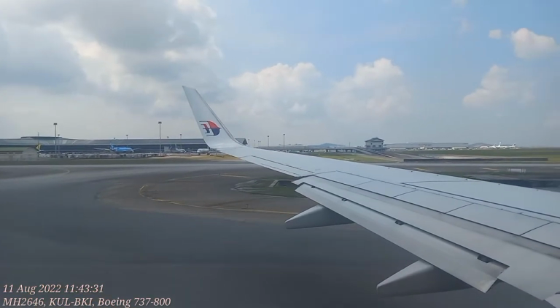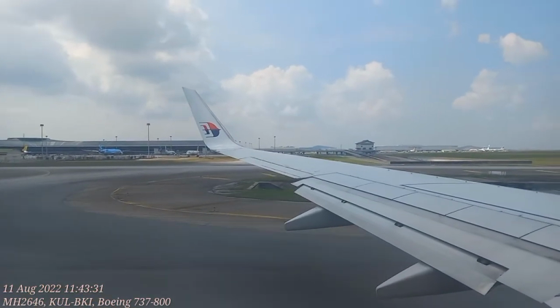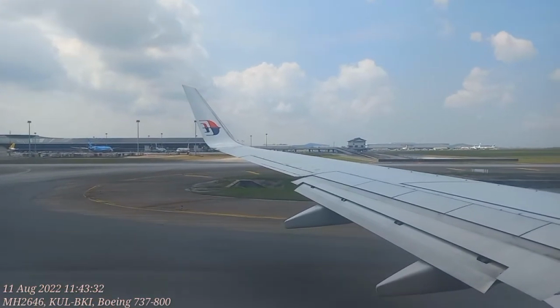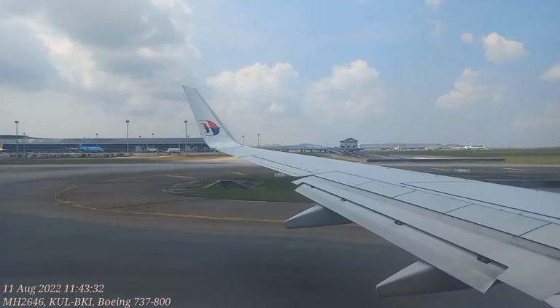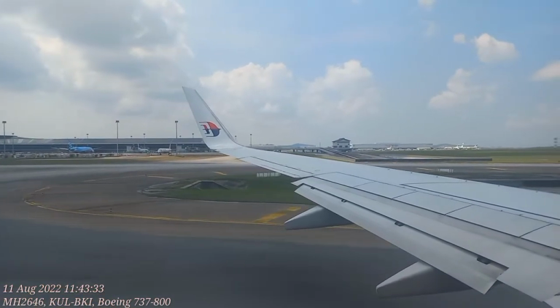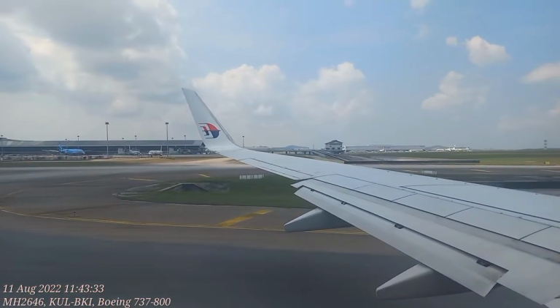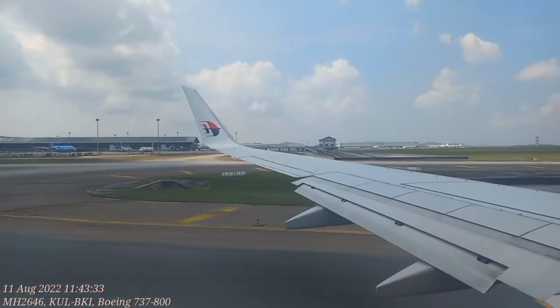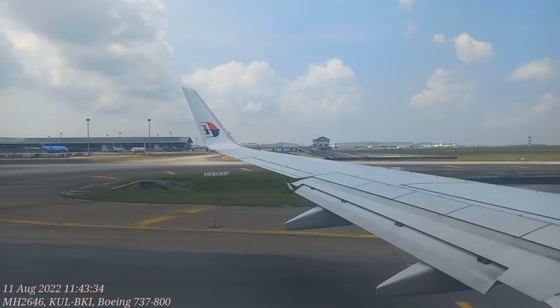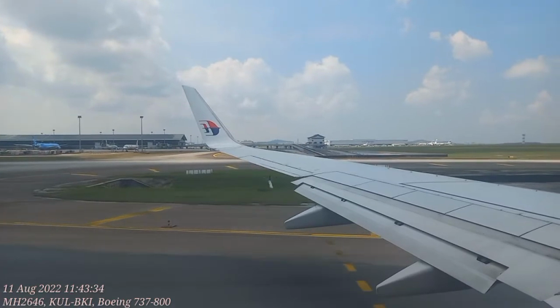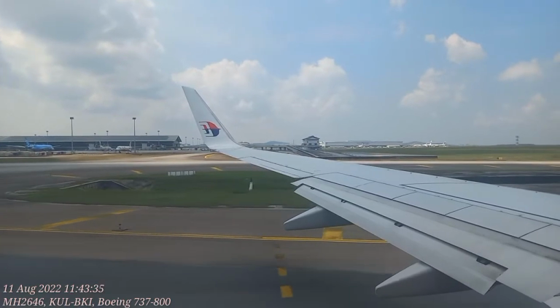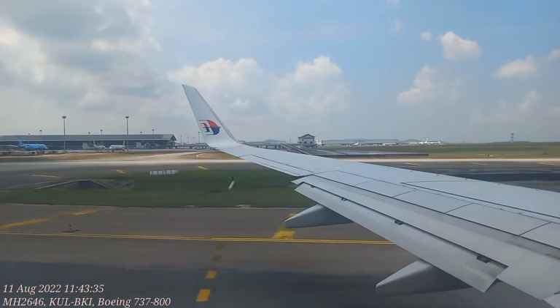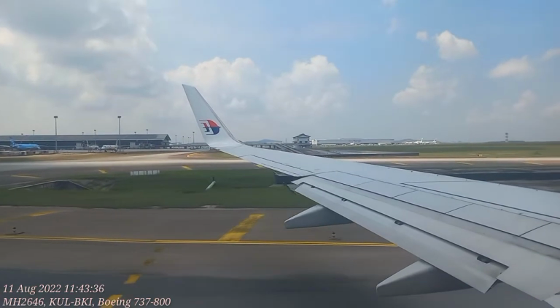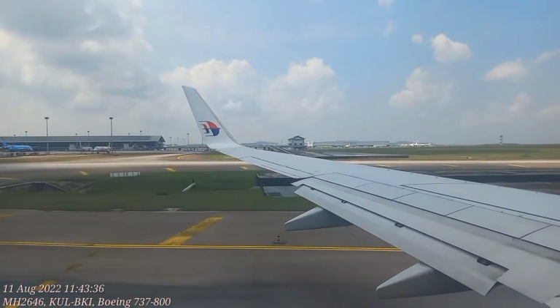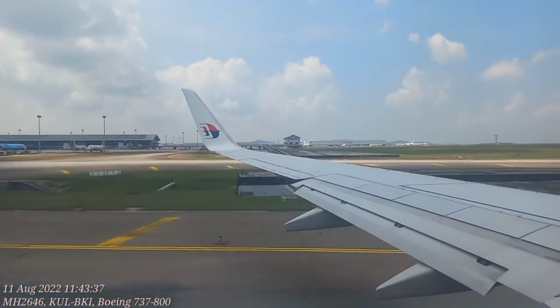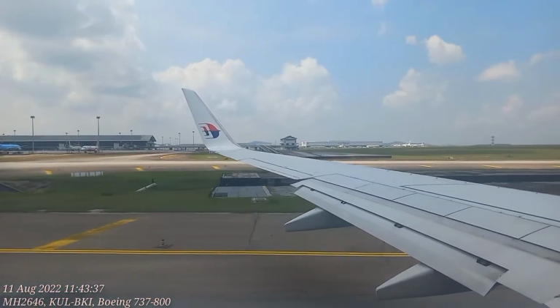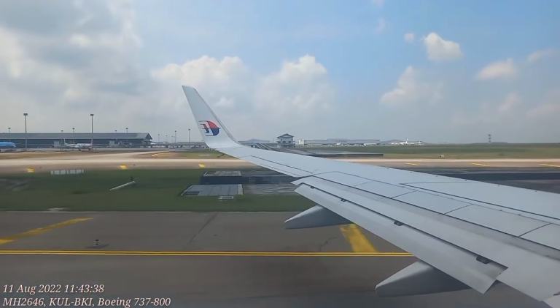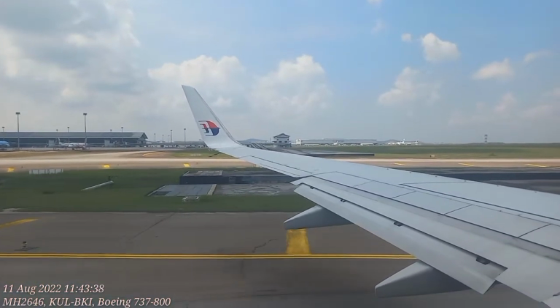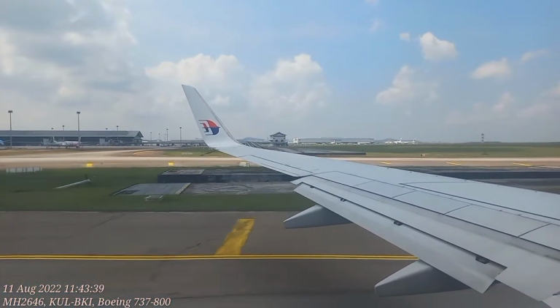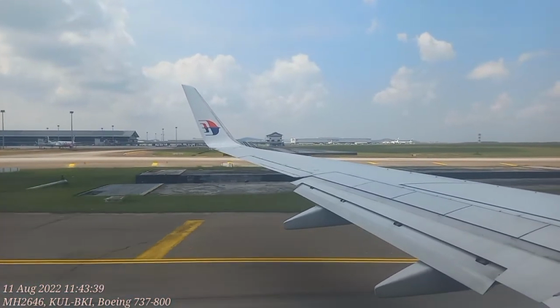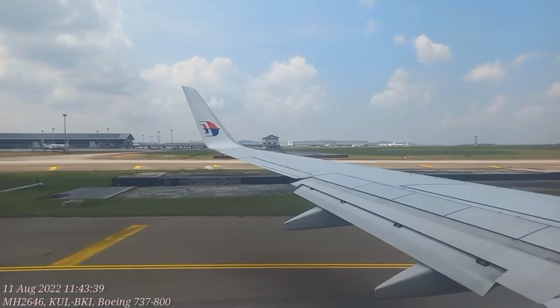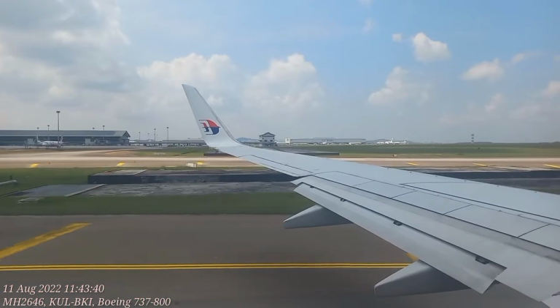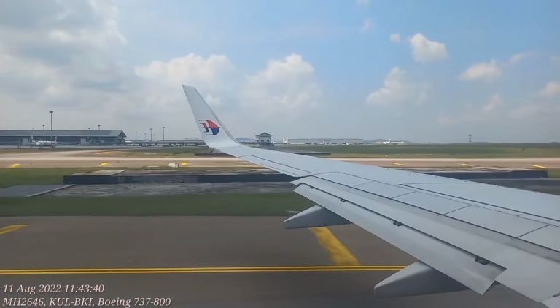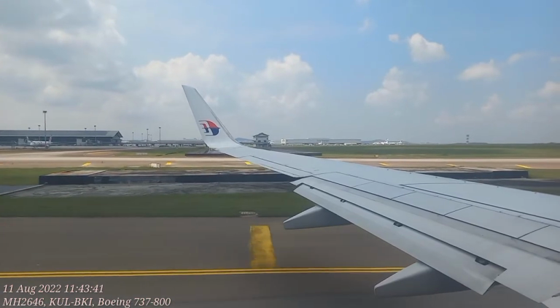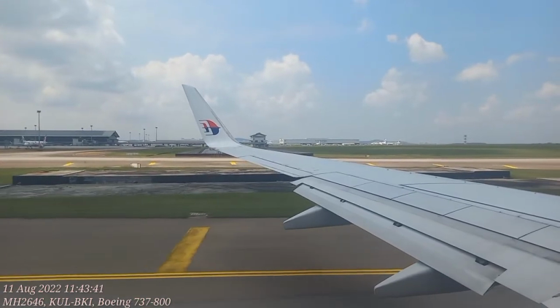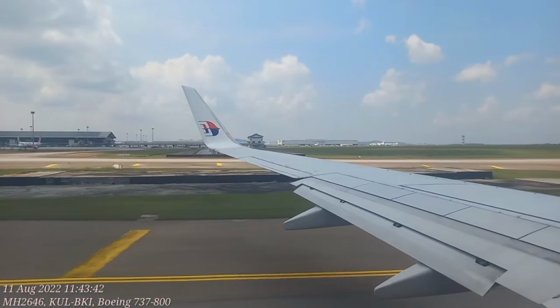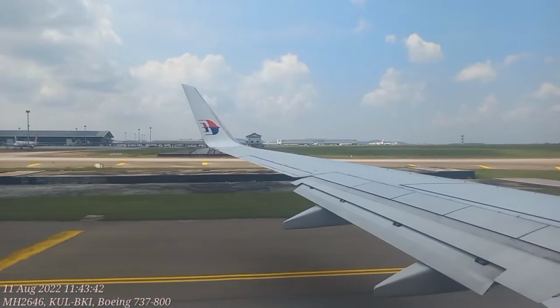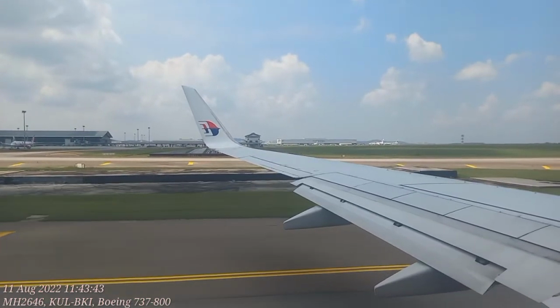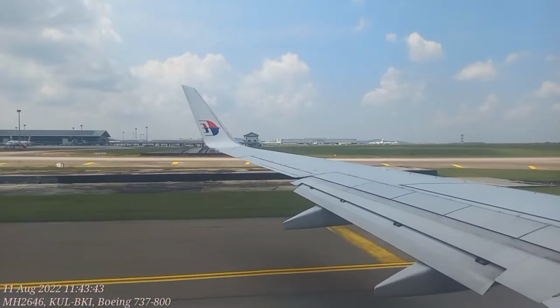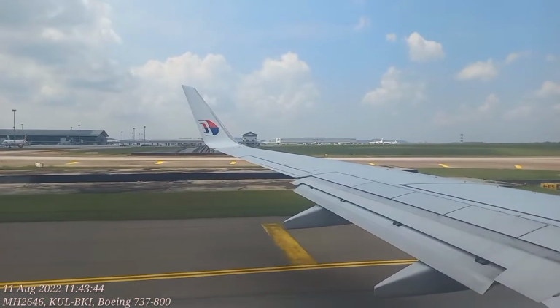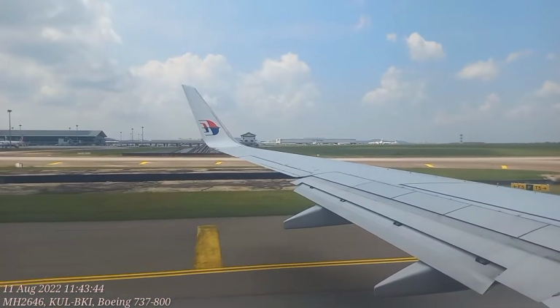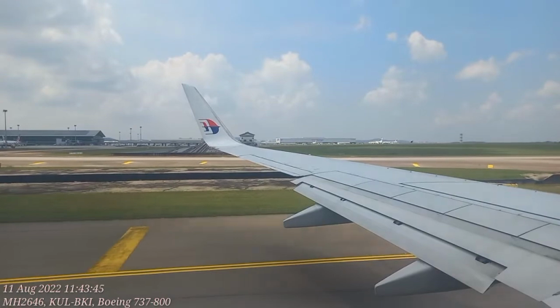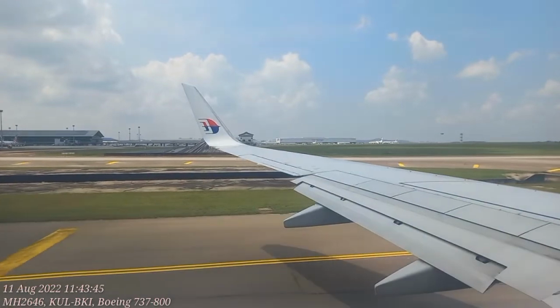We also have life jackets for infants. In the unlikely event of an emergency landing, brace yourself like this until the aircraft comes to a complete stop. Adults with infants should brace like this.